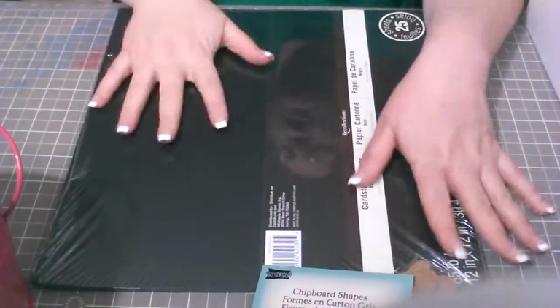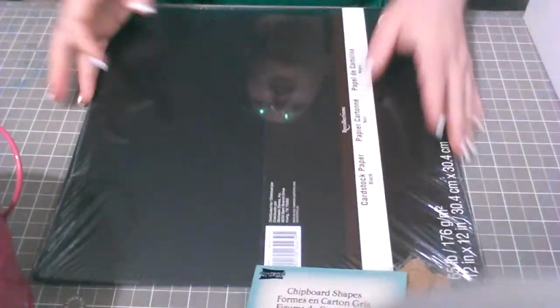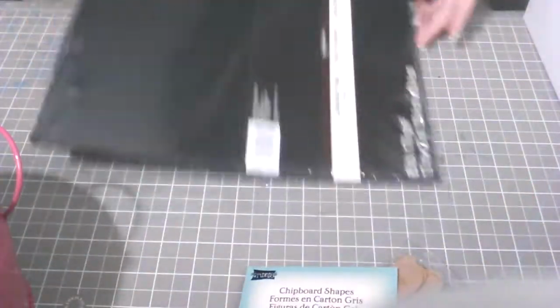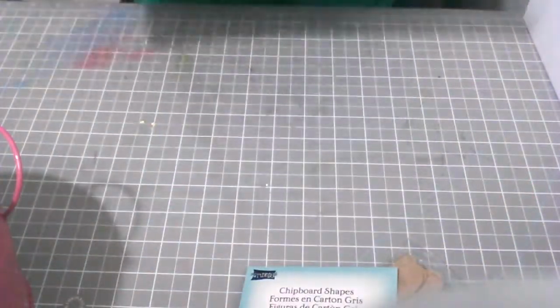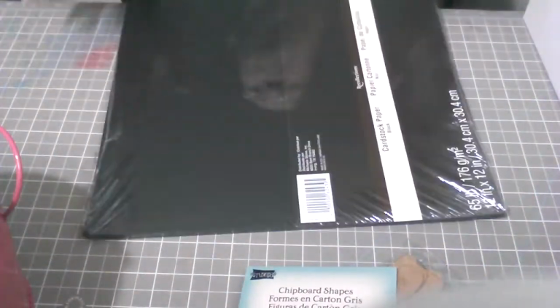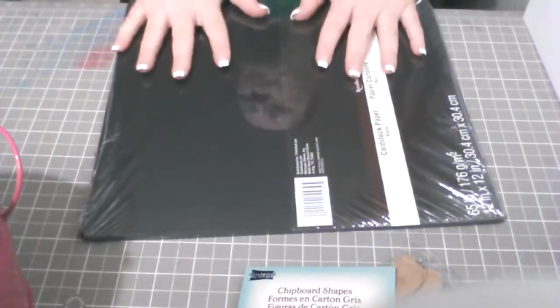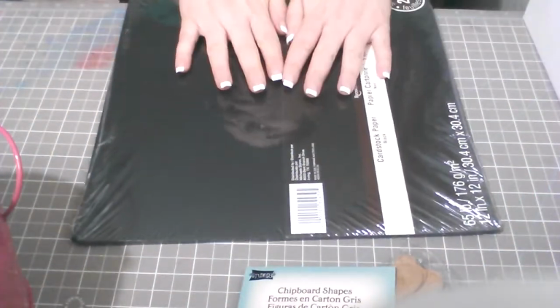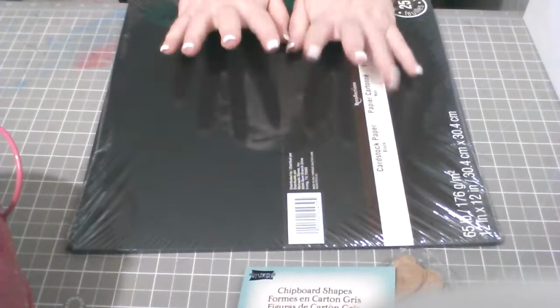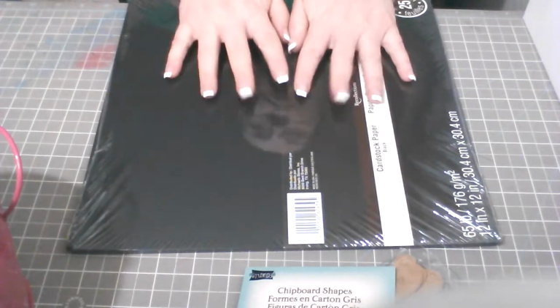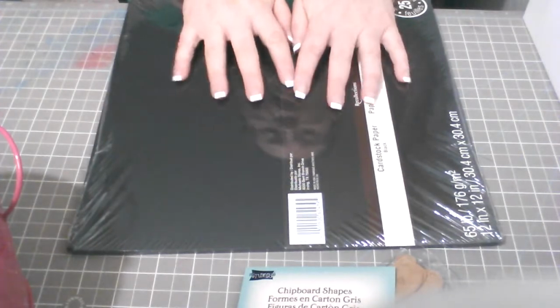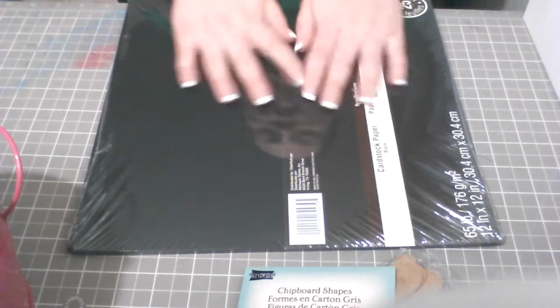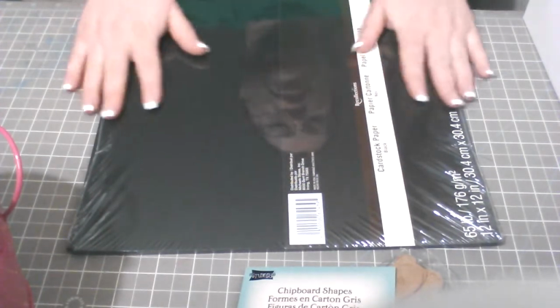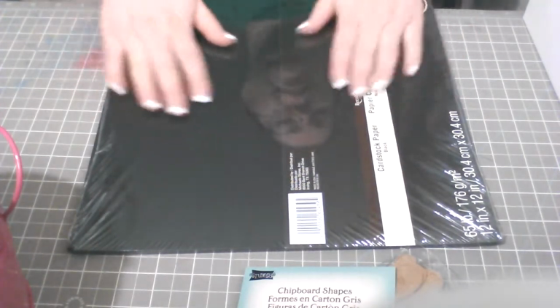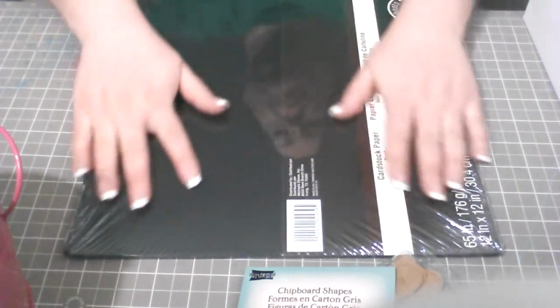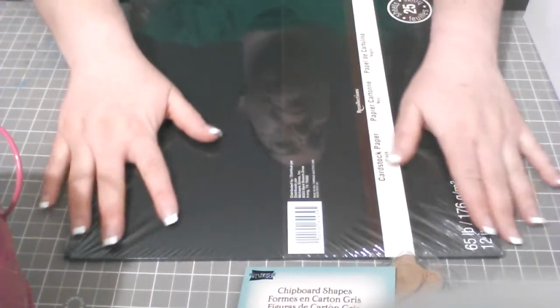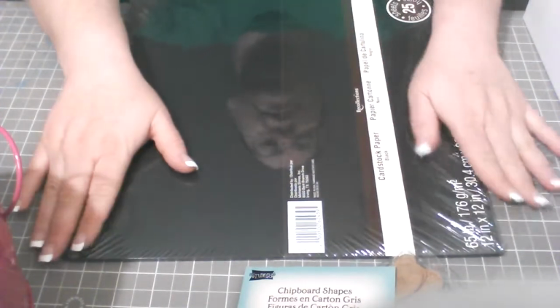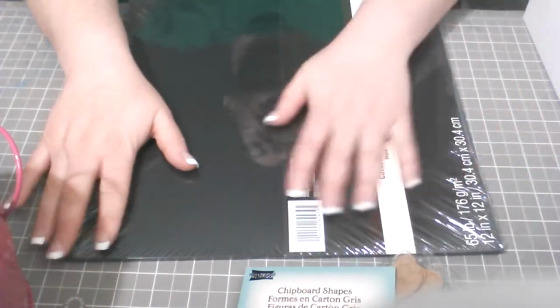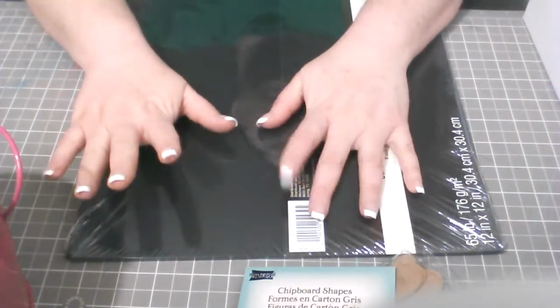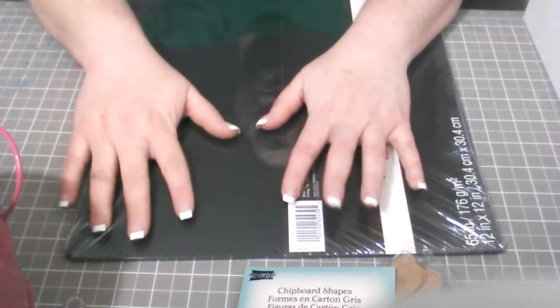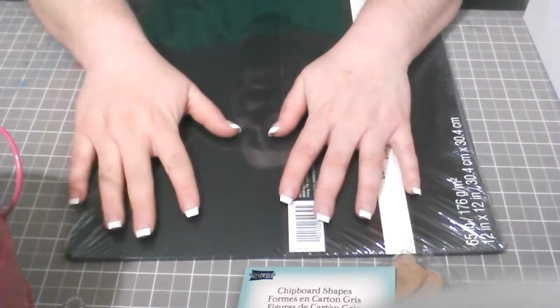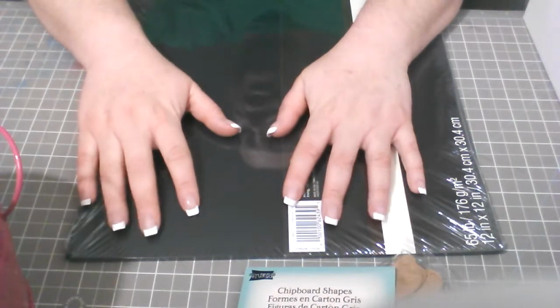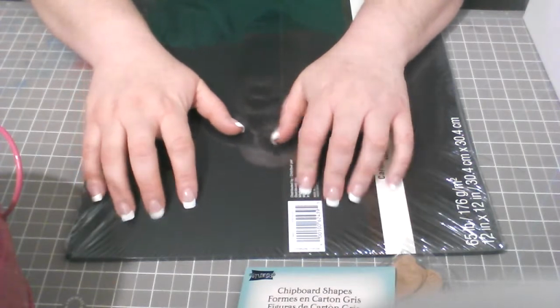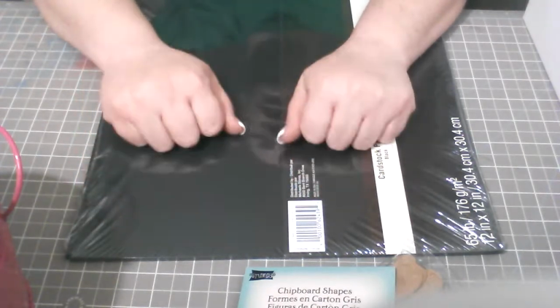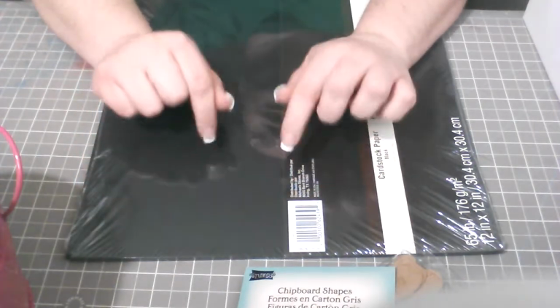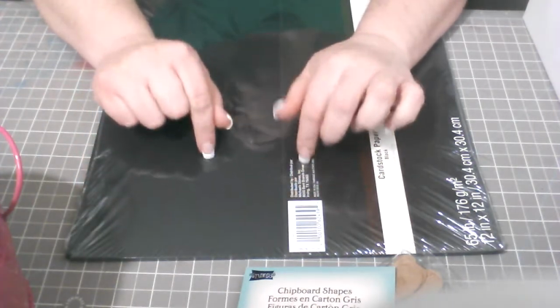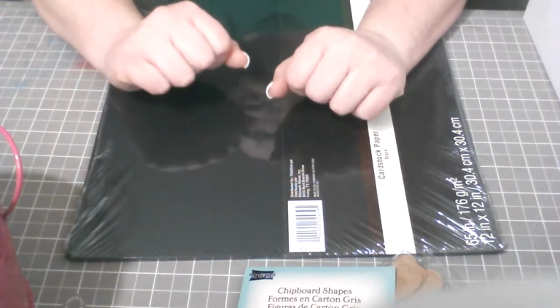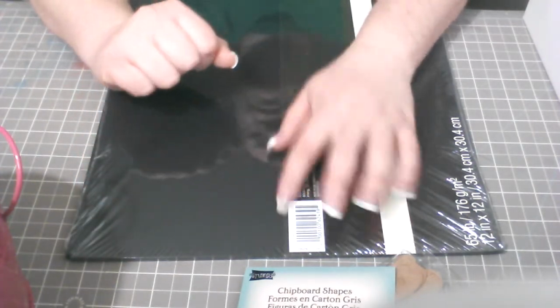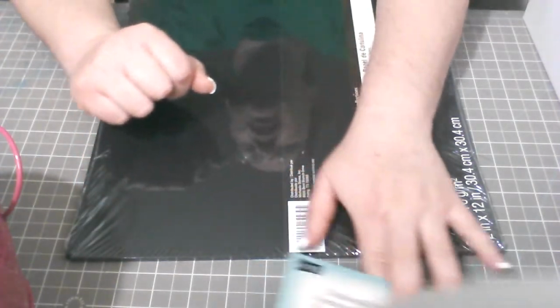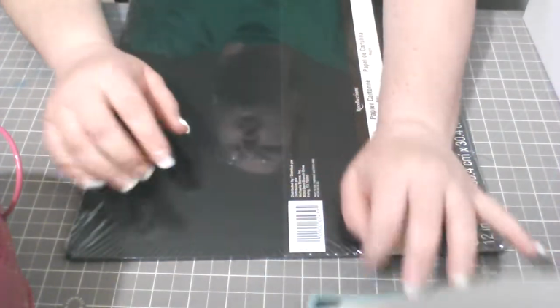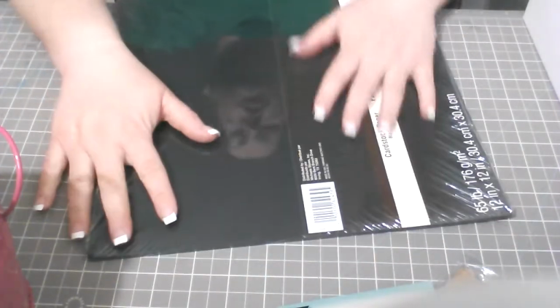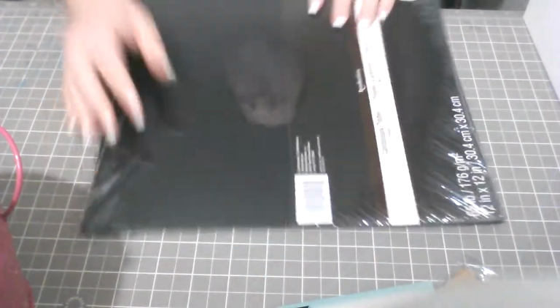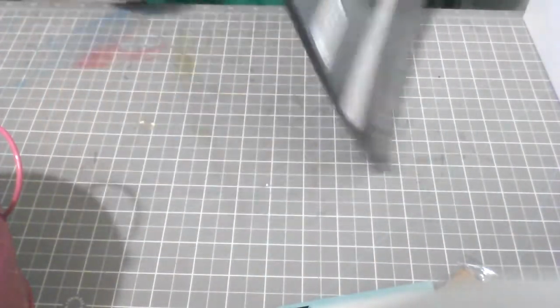I also got black cardstock from Michaels. I sold some centerpieces and got paid, so I needed some black cardstock to finish those centerpieces.